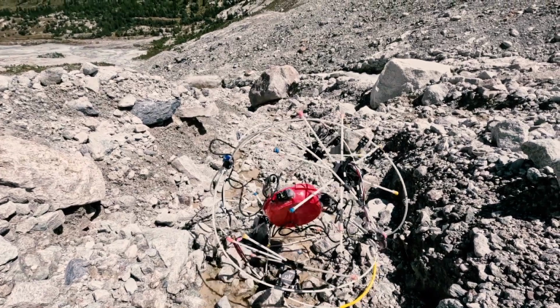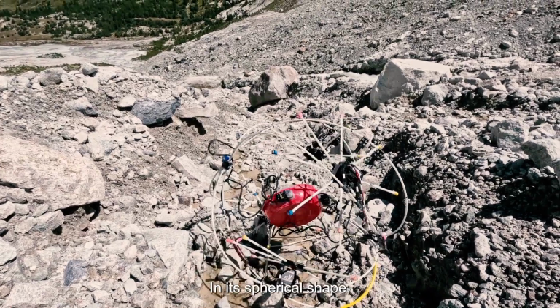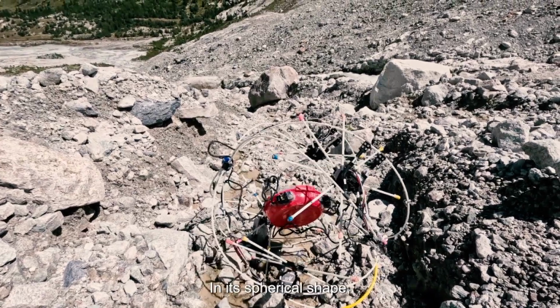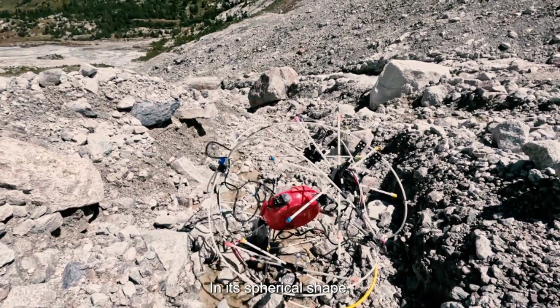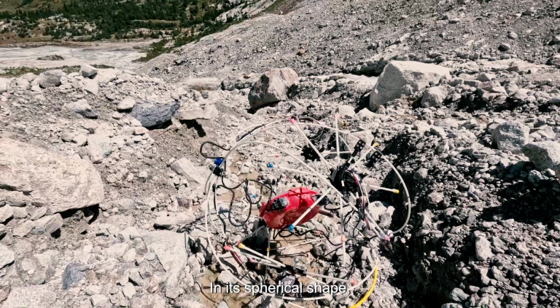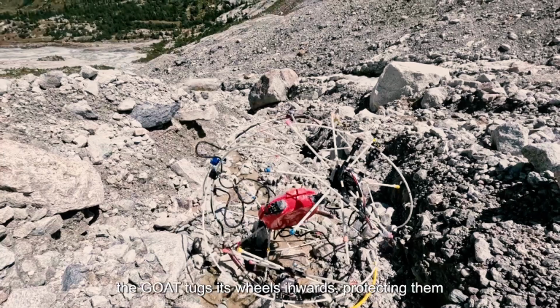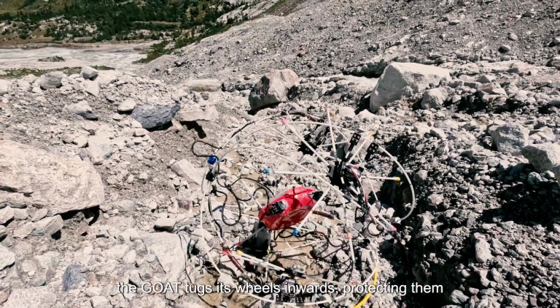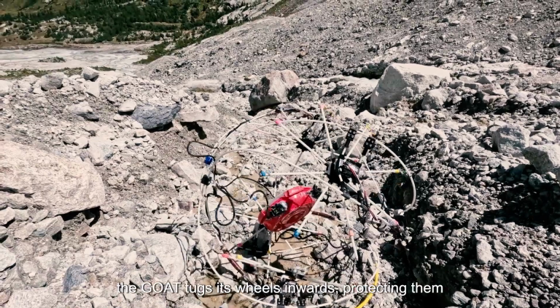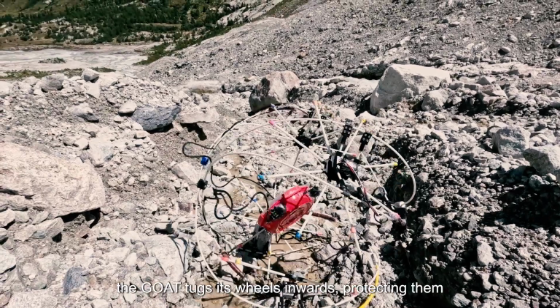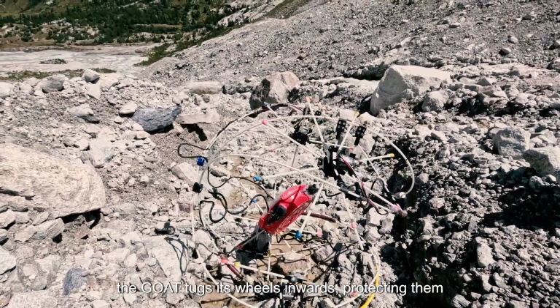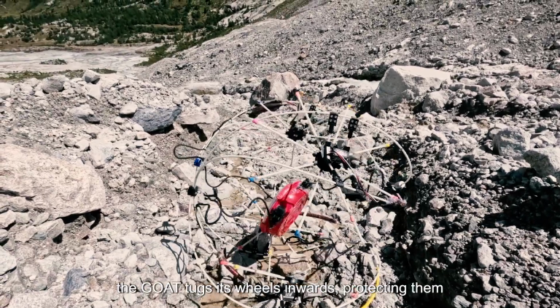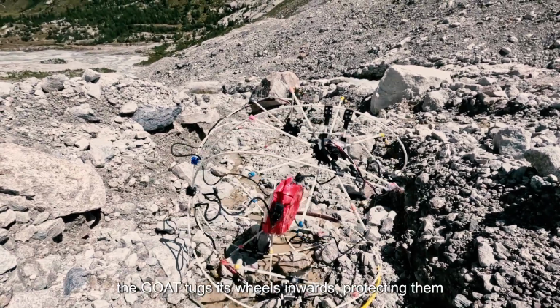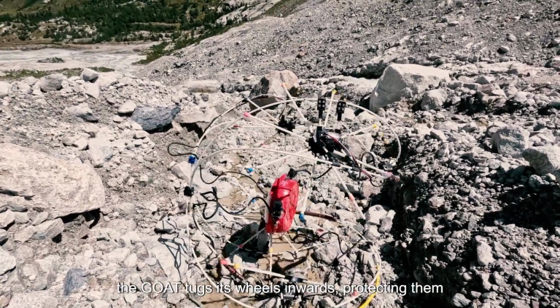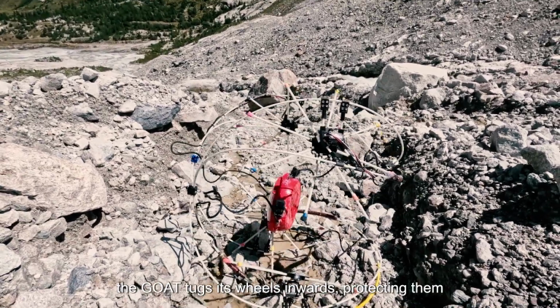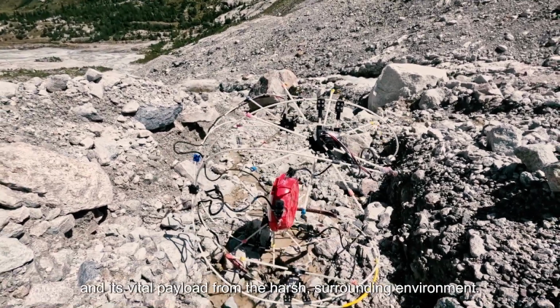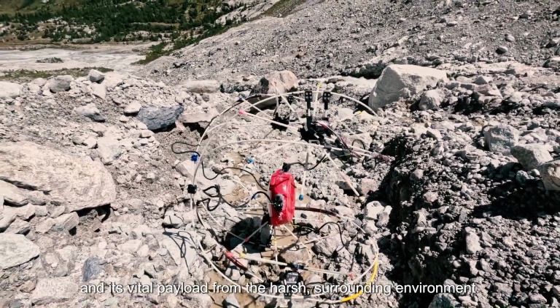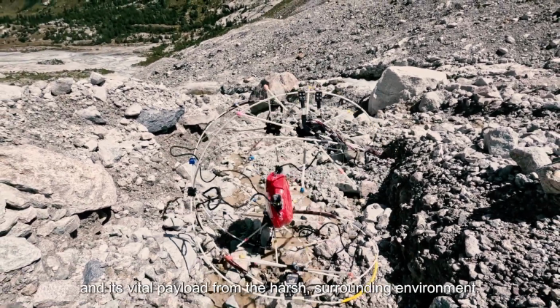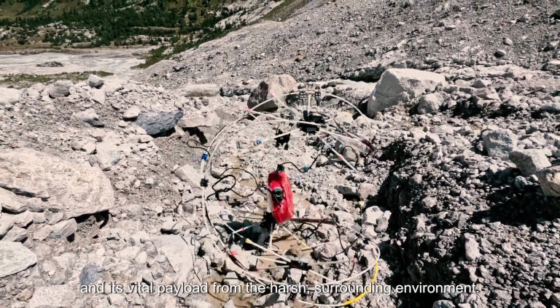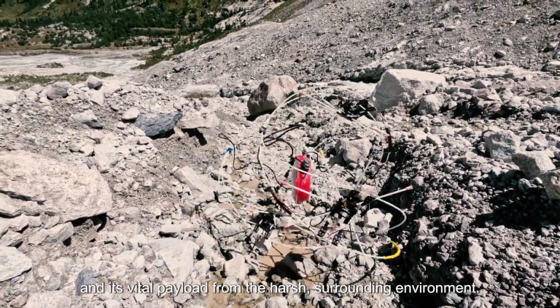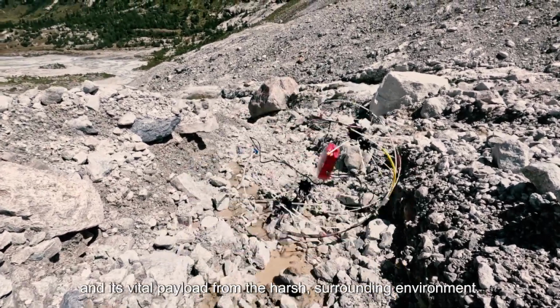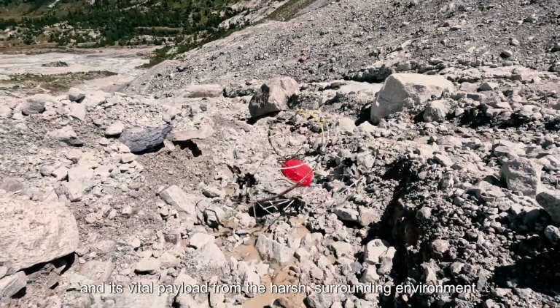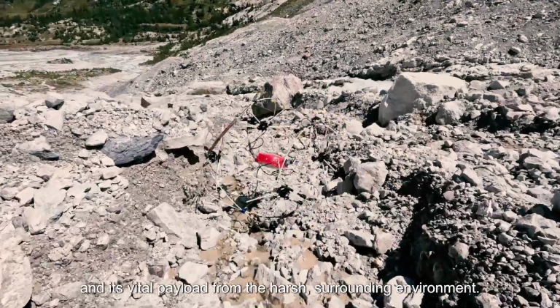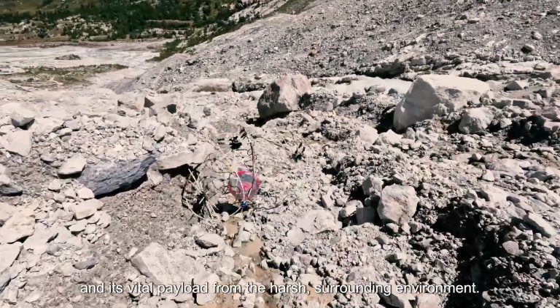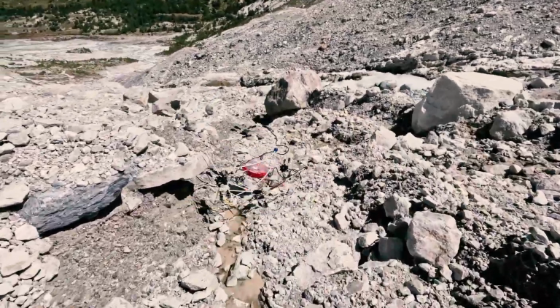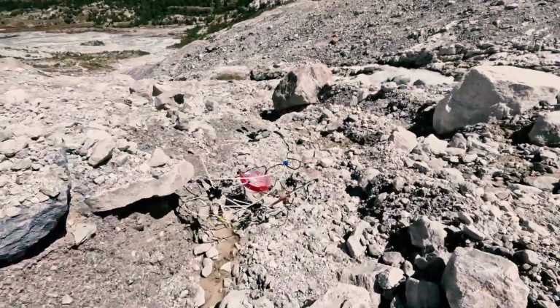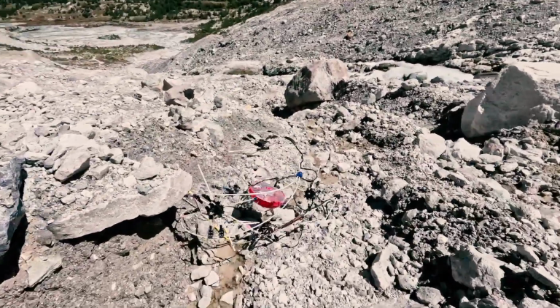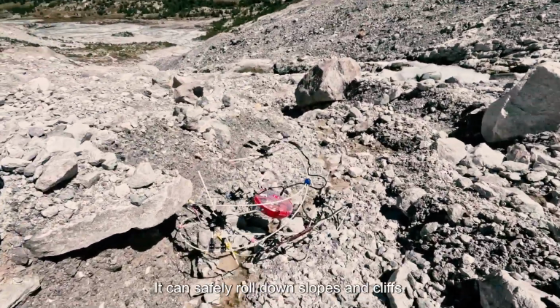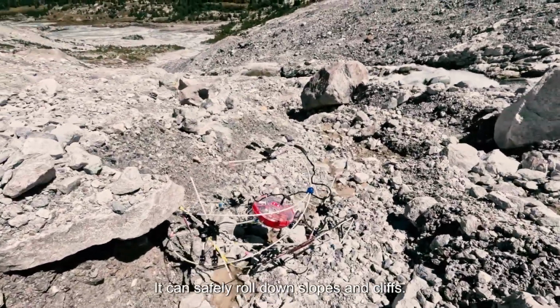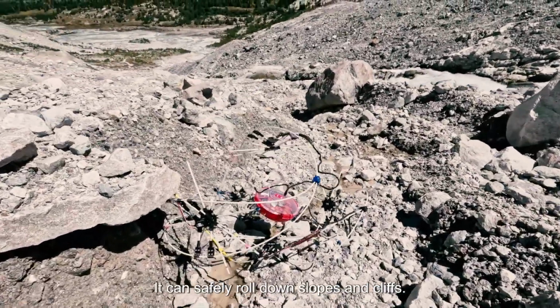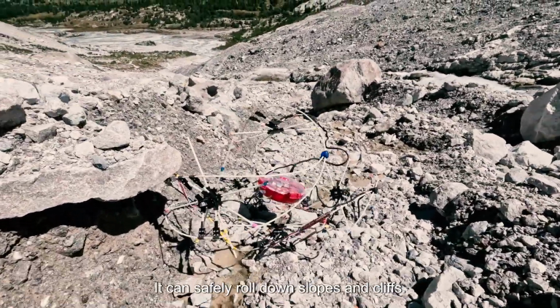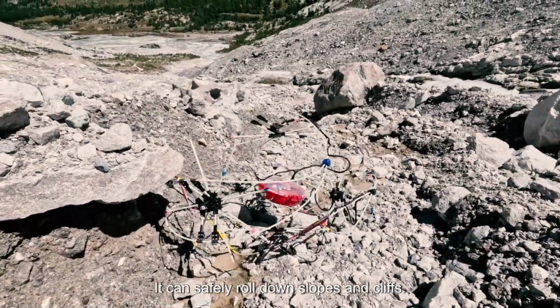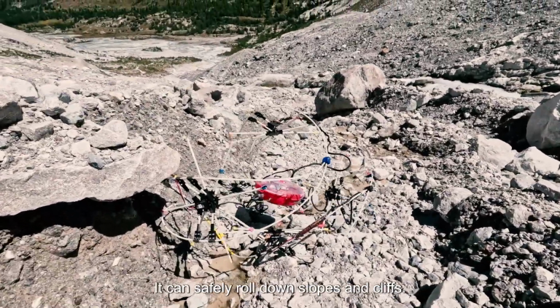In its spherical shape, the GOAT tucks its wheels inwards, protecting them and its vital payload from the harsh surrounding environment. It can safely roll down slopes and cliffs.